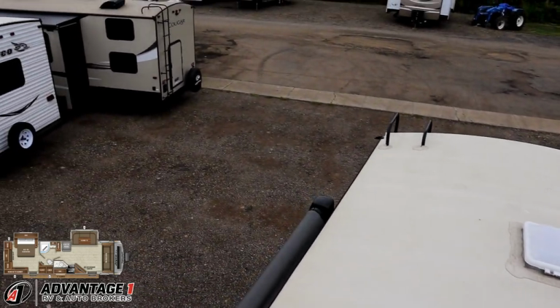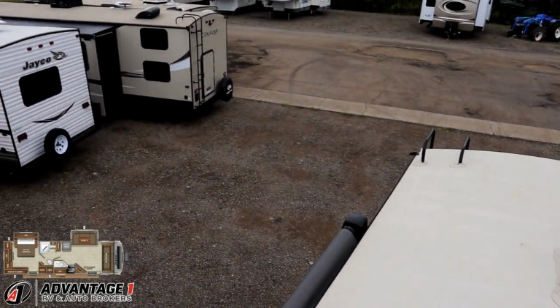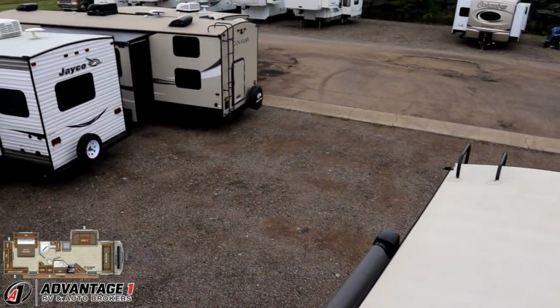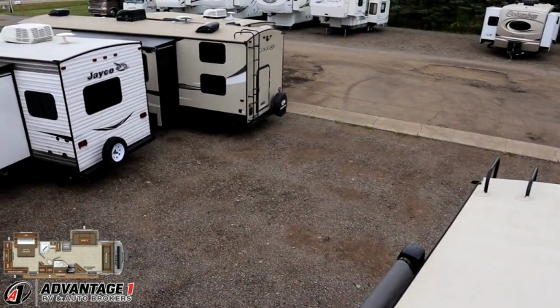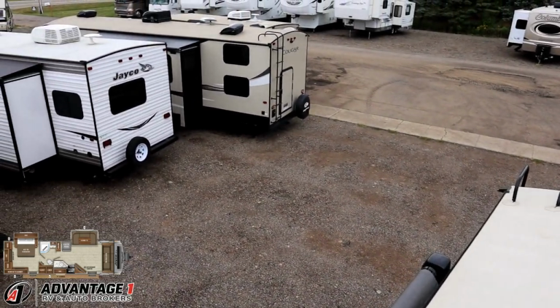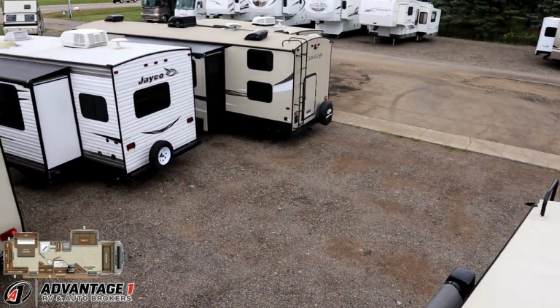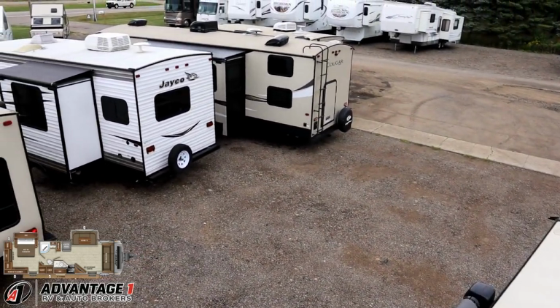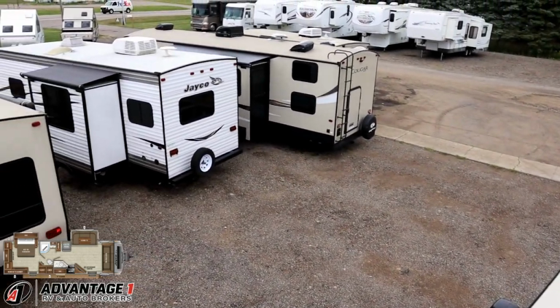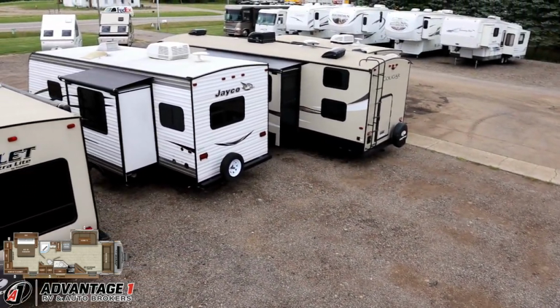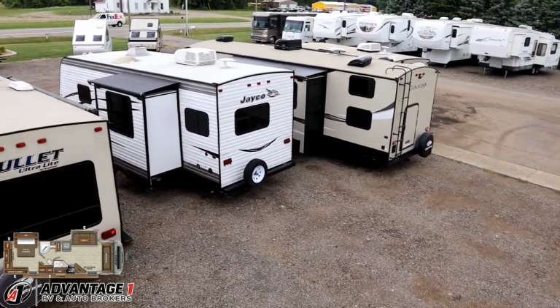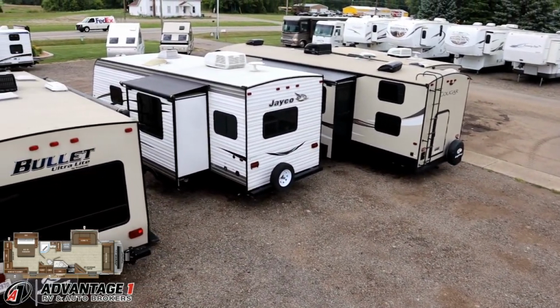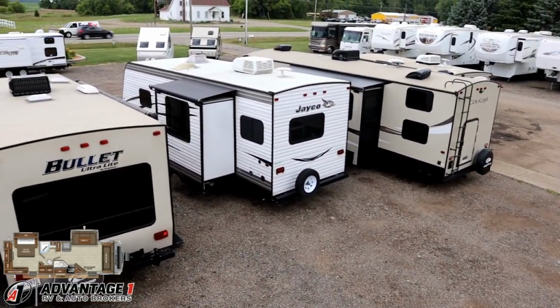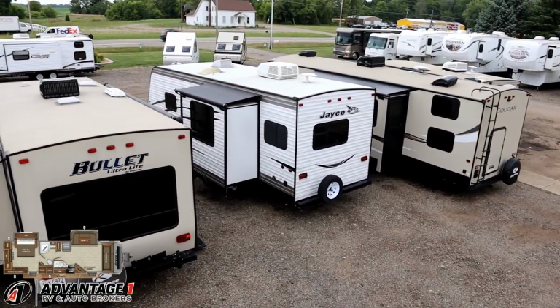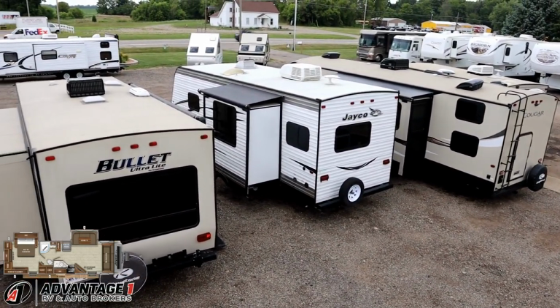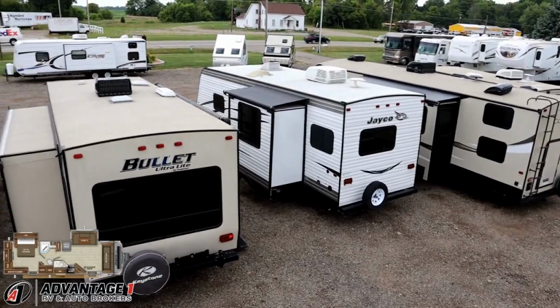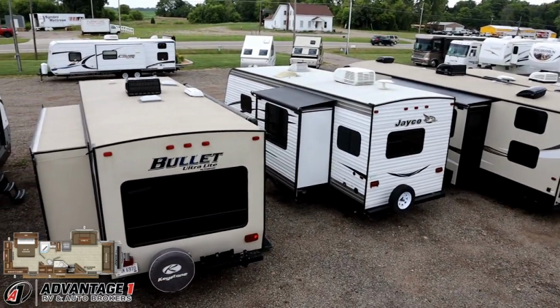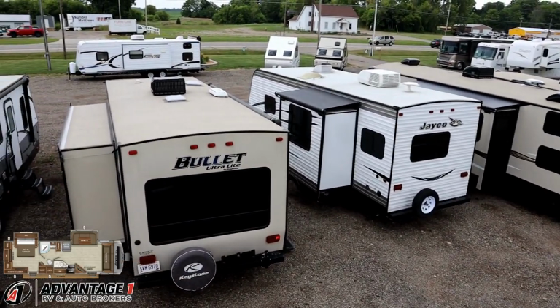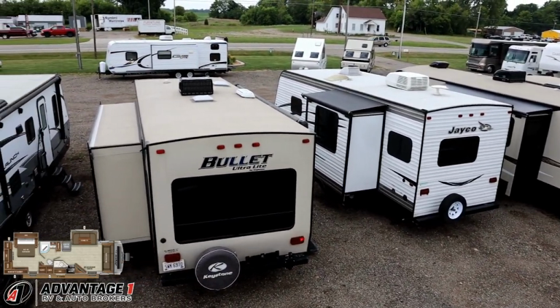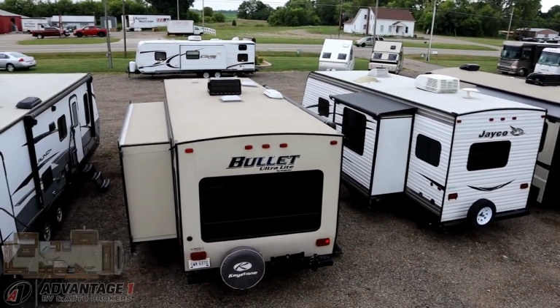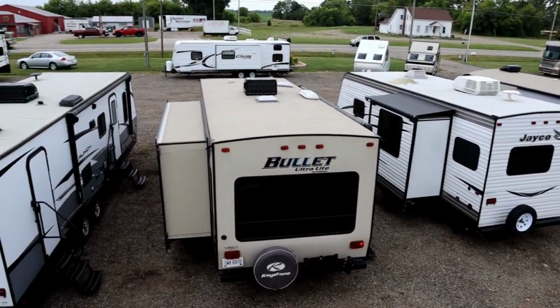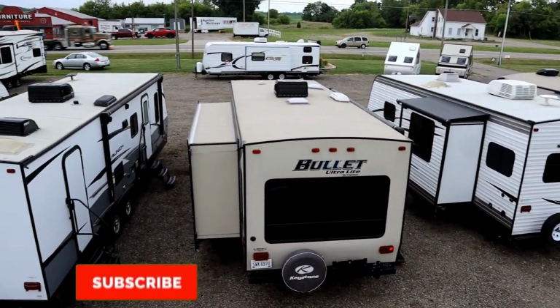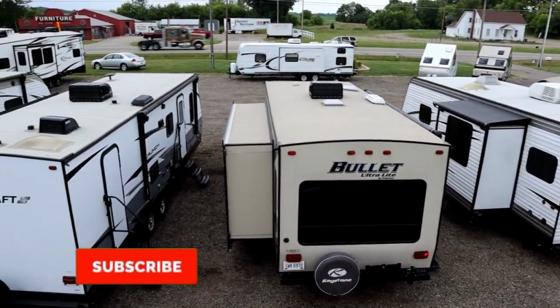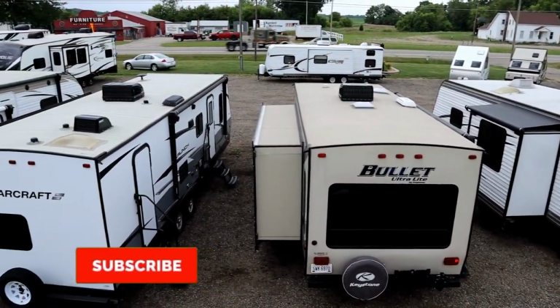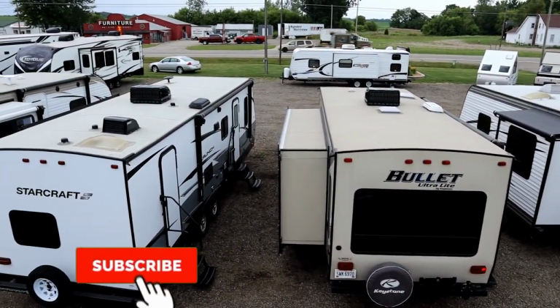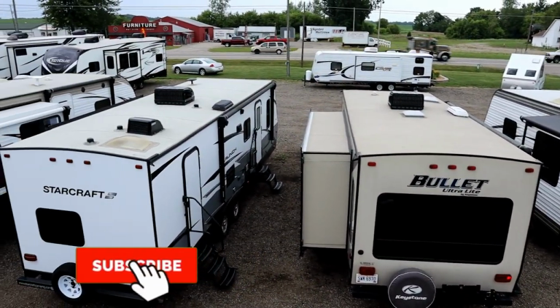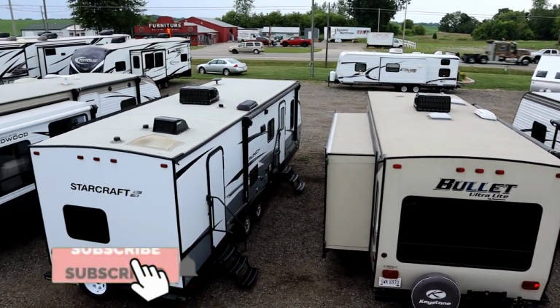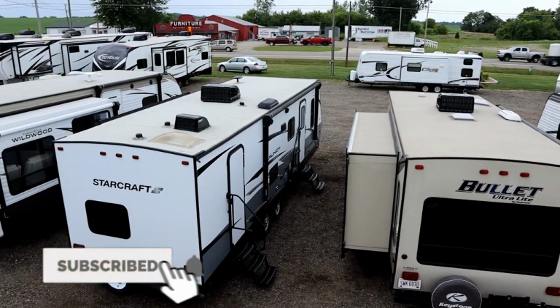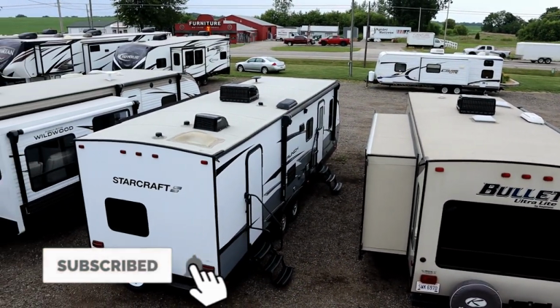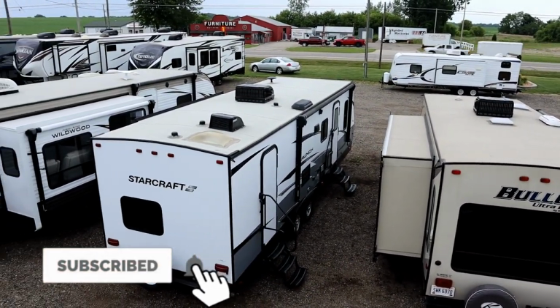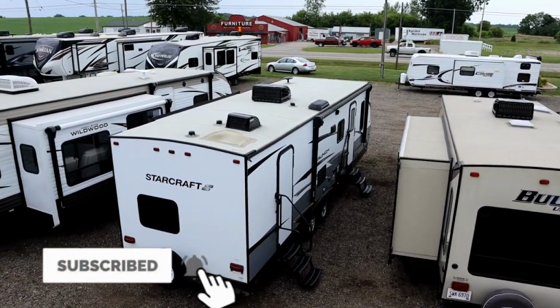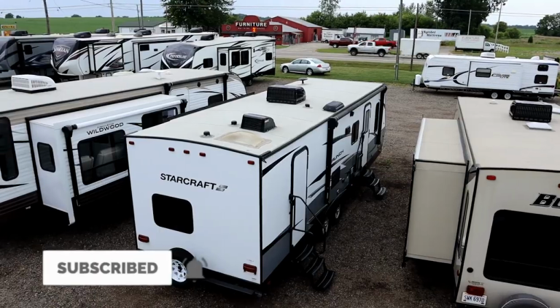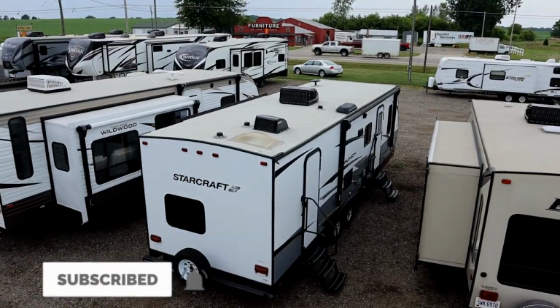That black plug right there is your solar prep plug — if you want to go solar panel crazy, you've got plenty of space up here to do it. If she looks good, give us a call. Hitching, pieces, parts, trades, finance, RV delivery, and everything in between — we do it all at Advantage One RV. Take care, stay safe, have fun, and happy camping everyone.